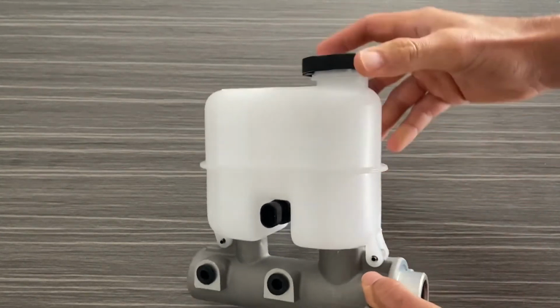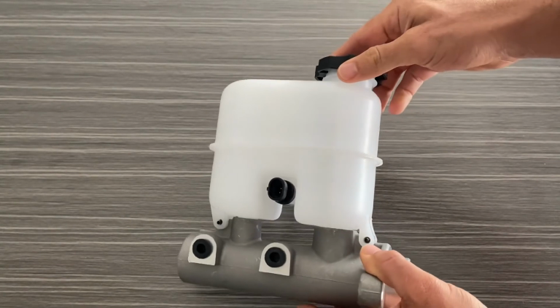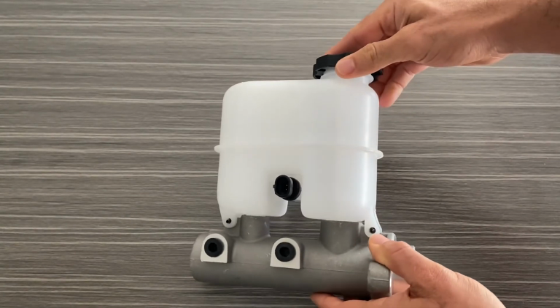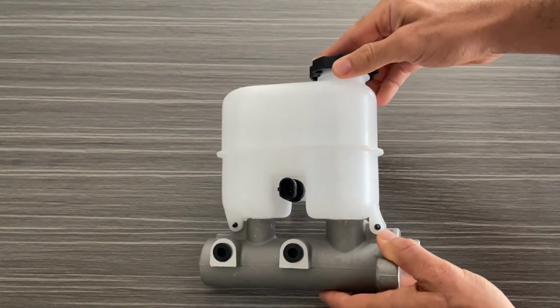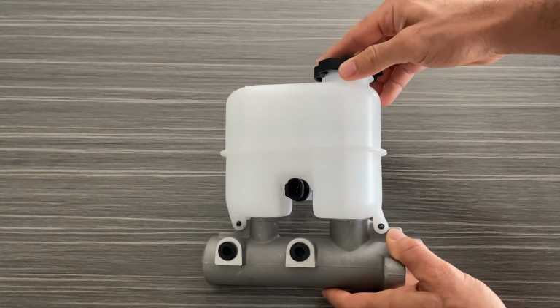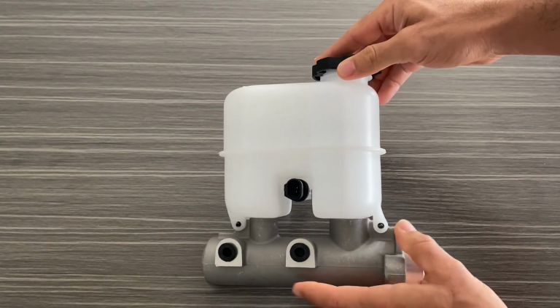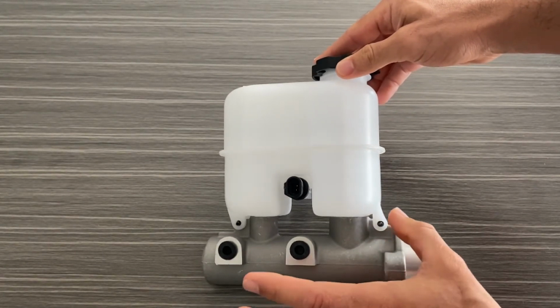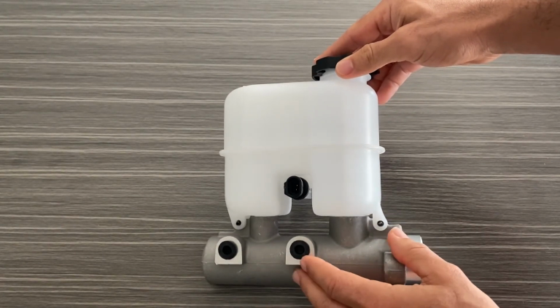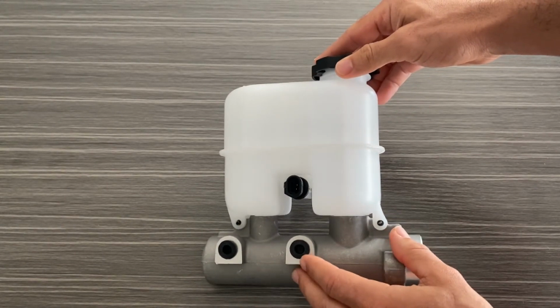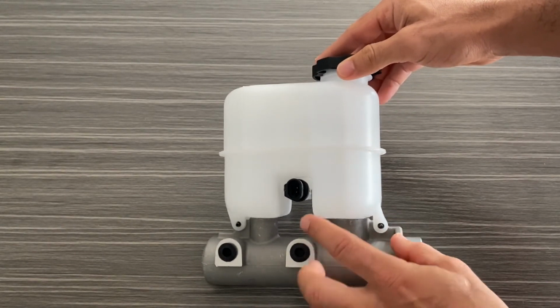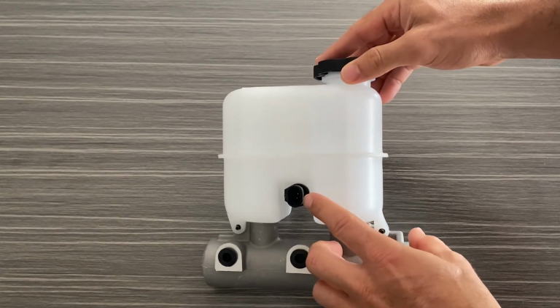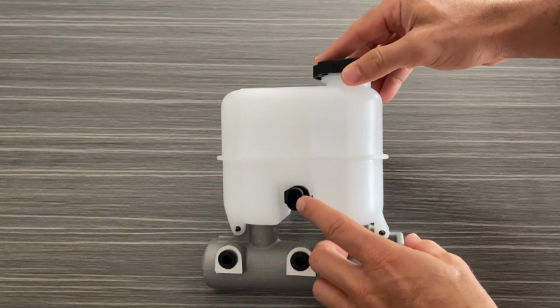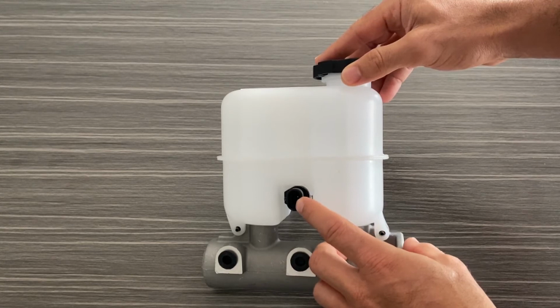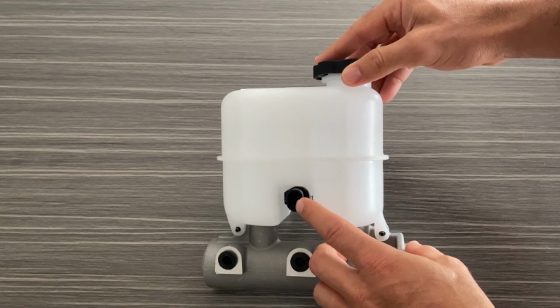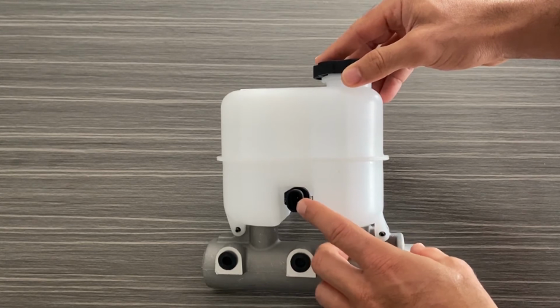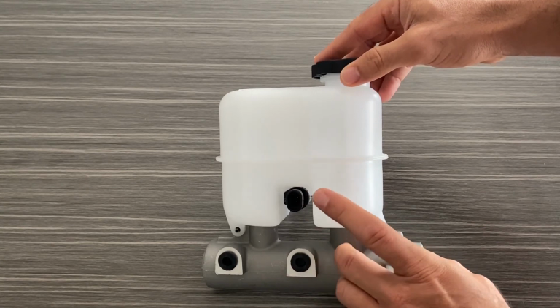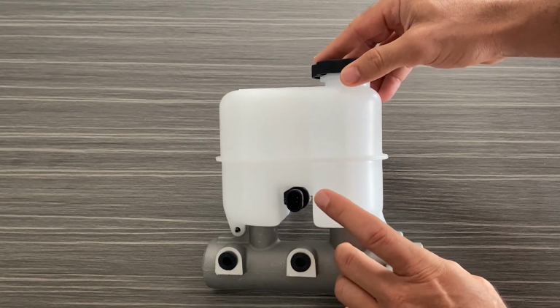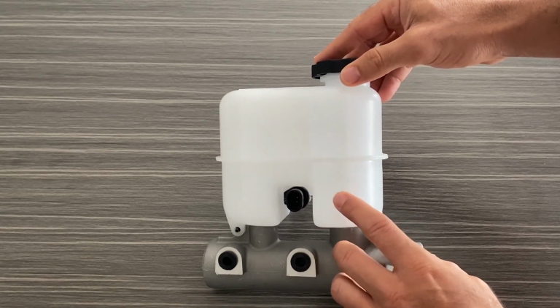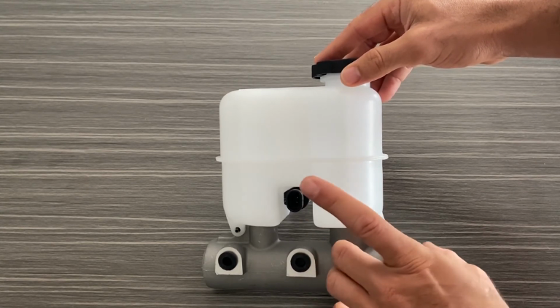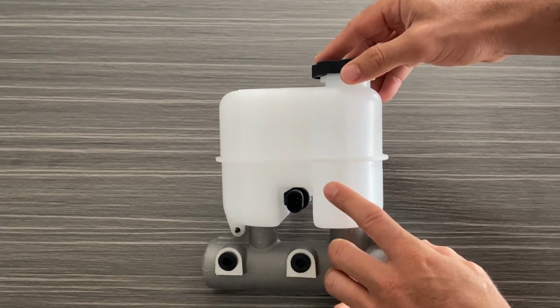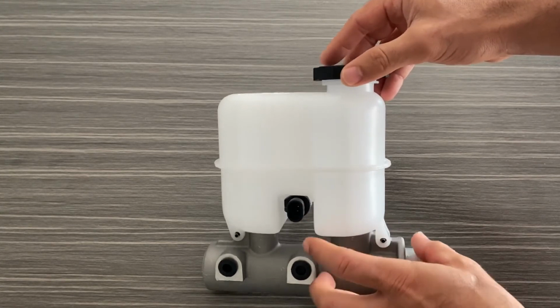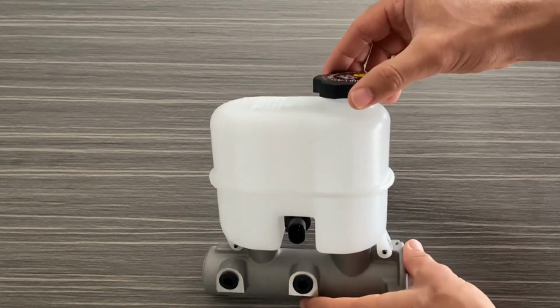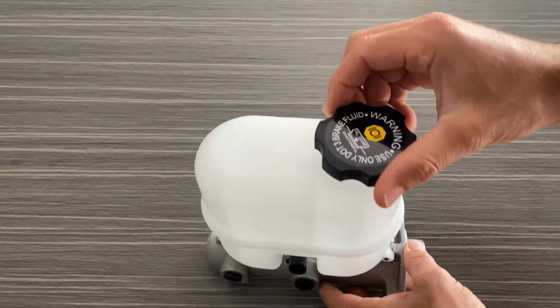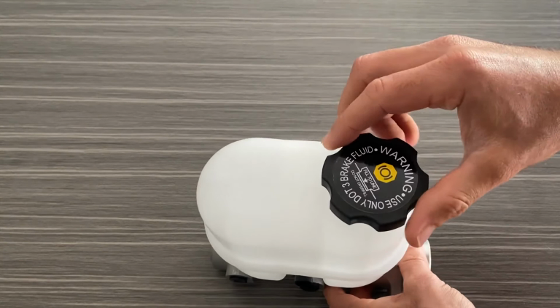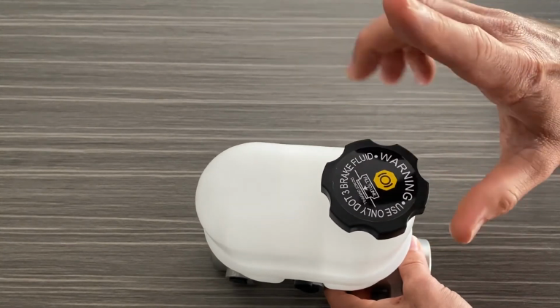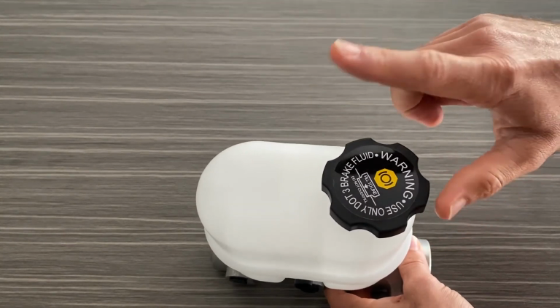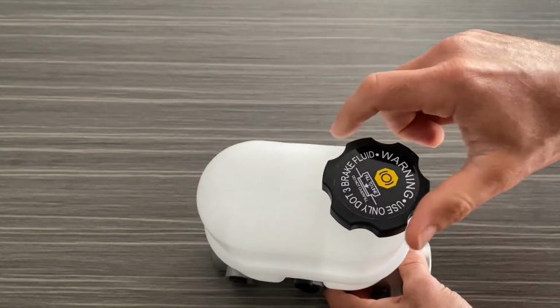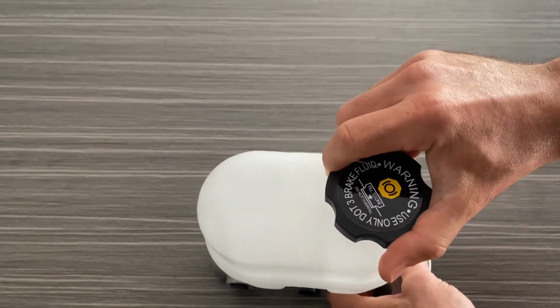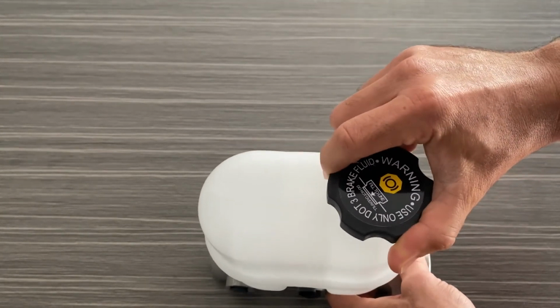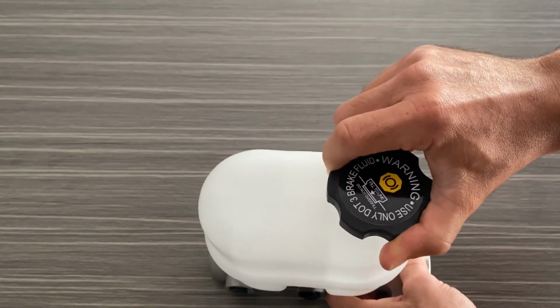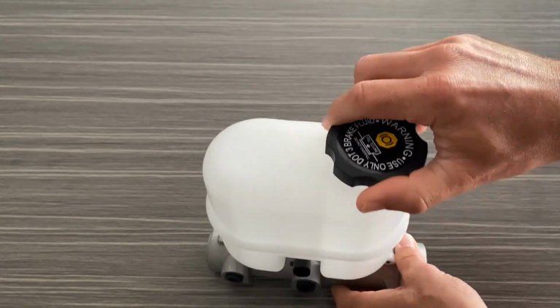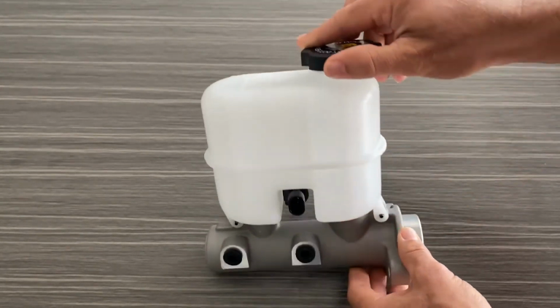This is a complete replacement kit. It includes the master cylinder, the fluid level sender for the reservoir, the reservoir itself, and also a cap for the reservoir.